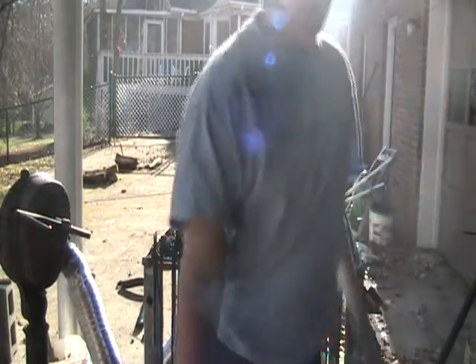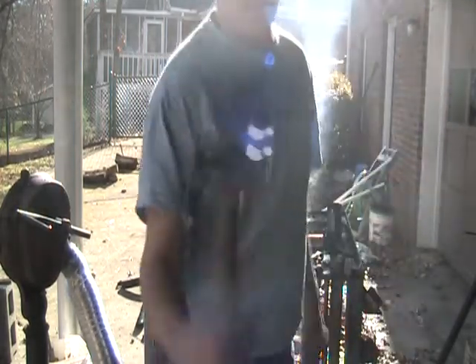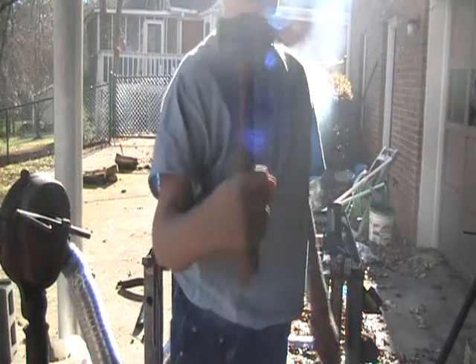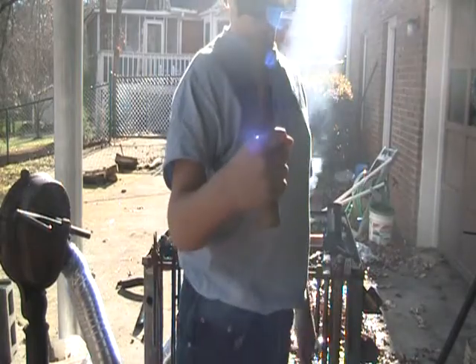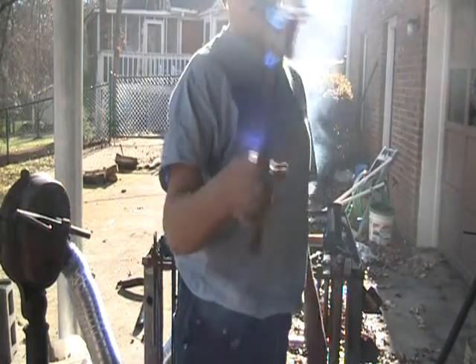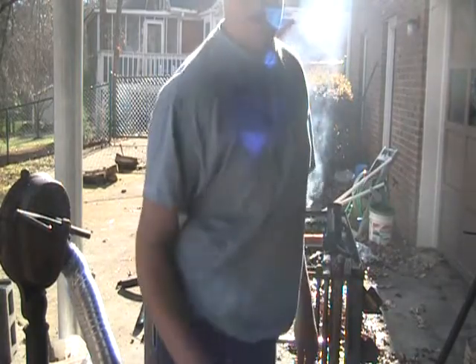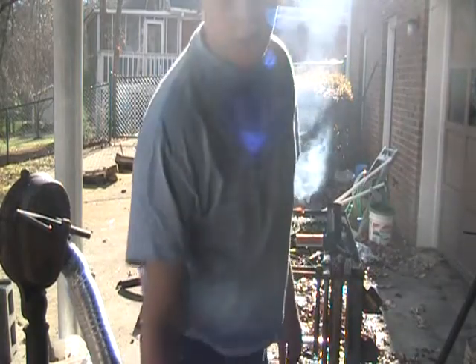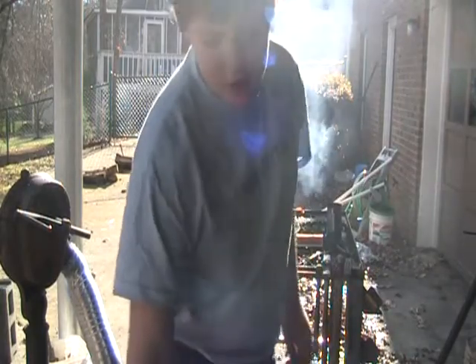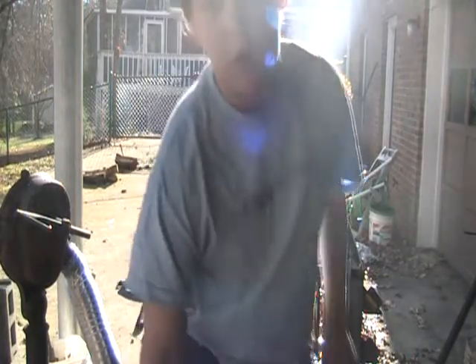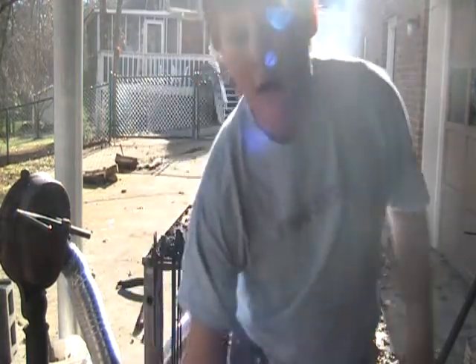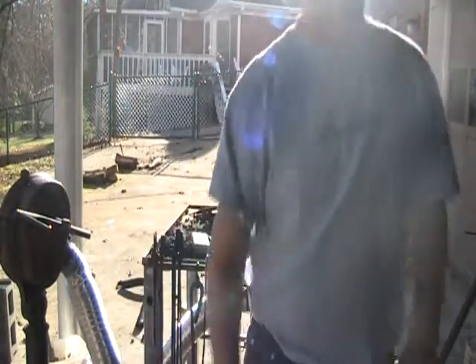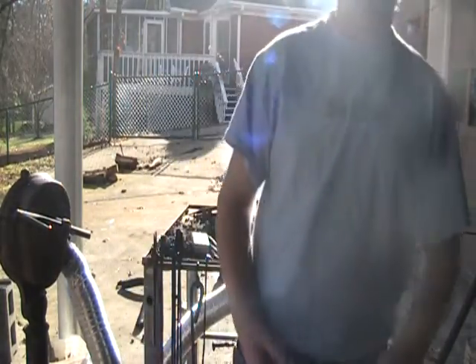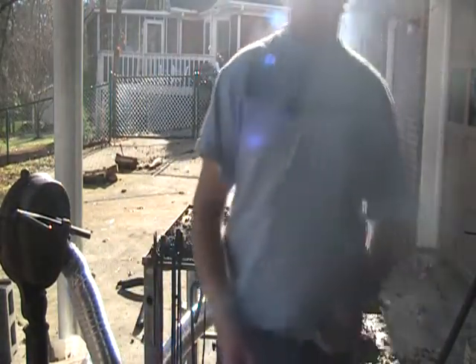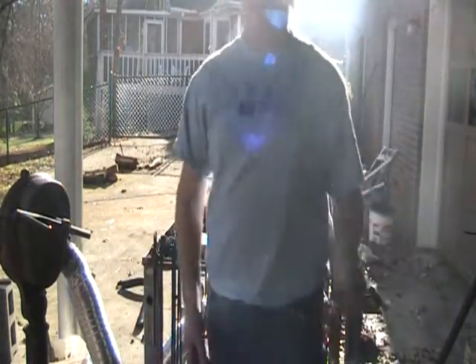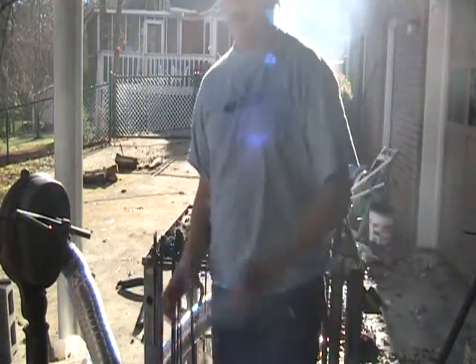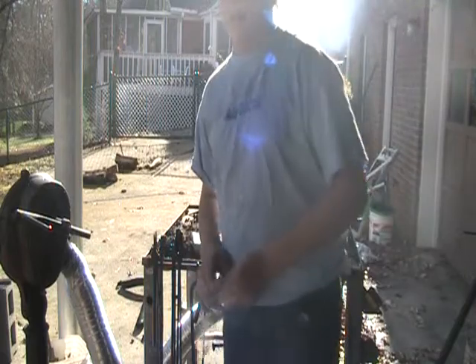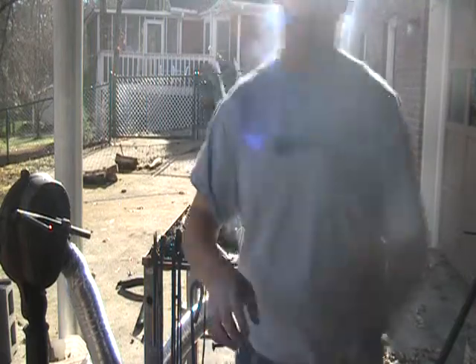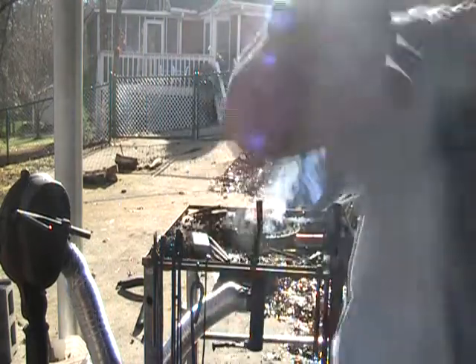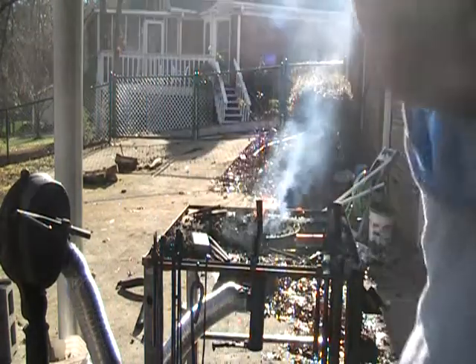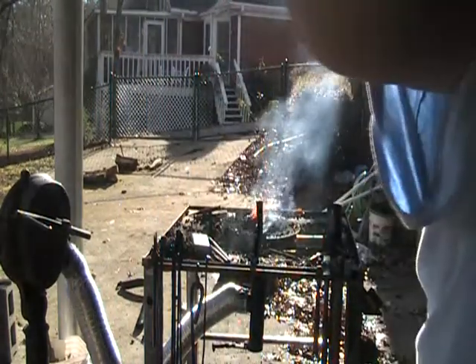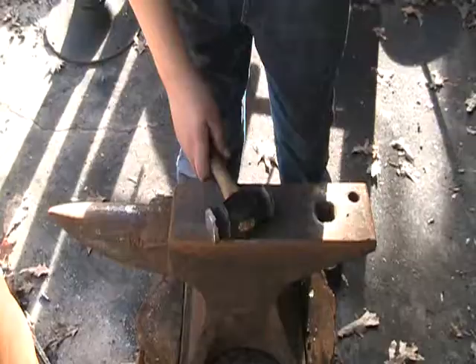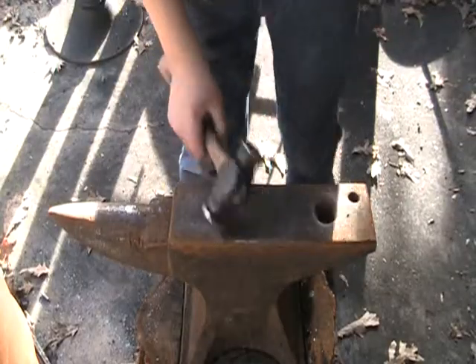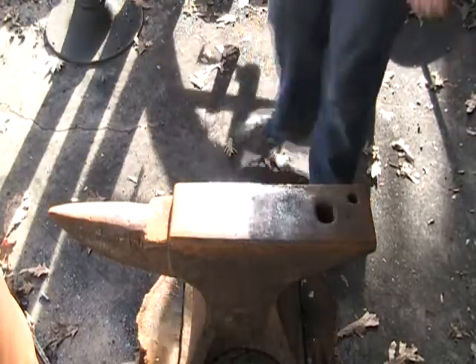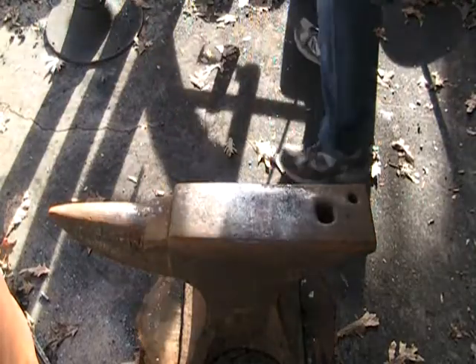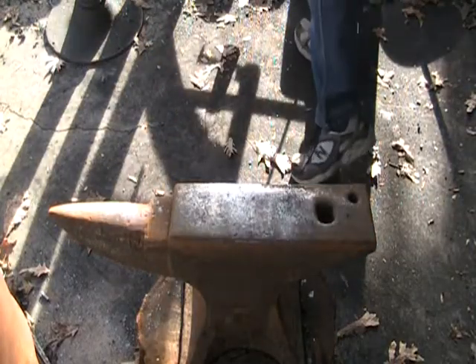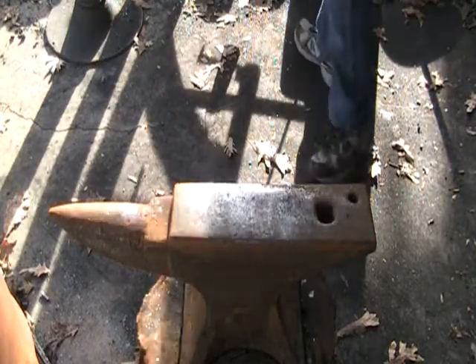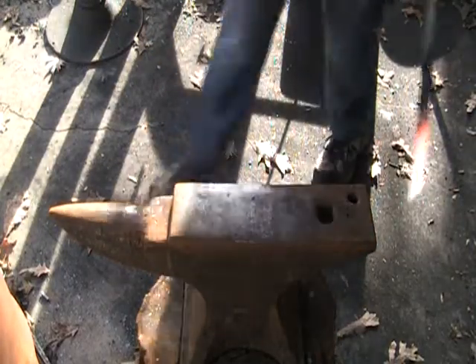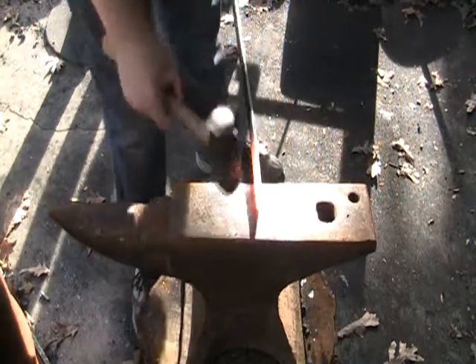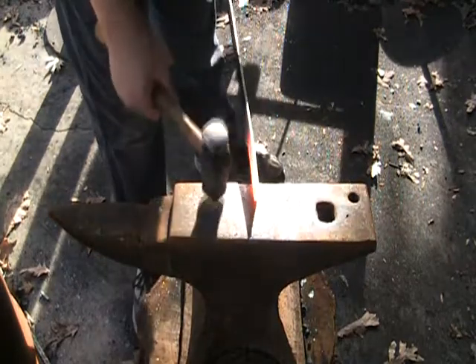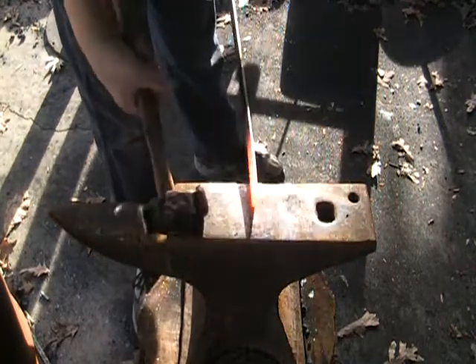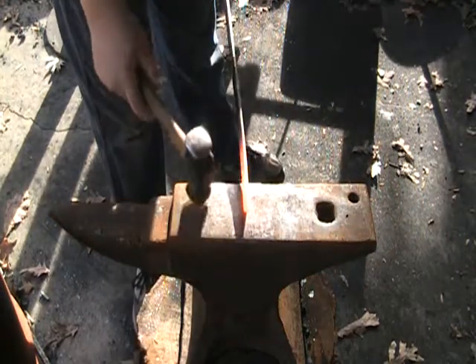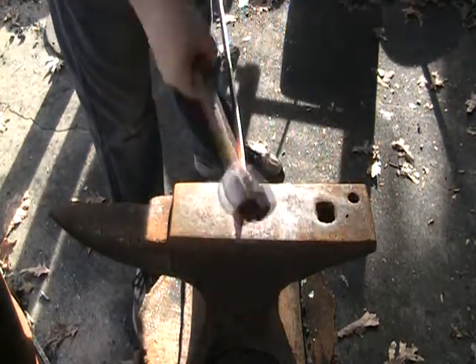You're going to get to see how it's used today and me forging a scroll. Thanks for watching and I hope you enjoy. Alrighty, got my flat bar — see, be the point of those scrolls.